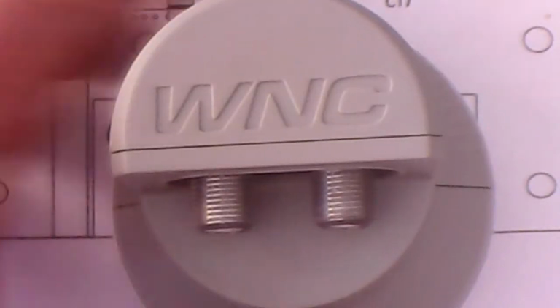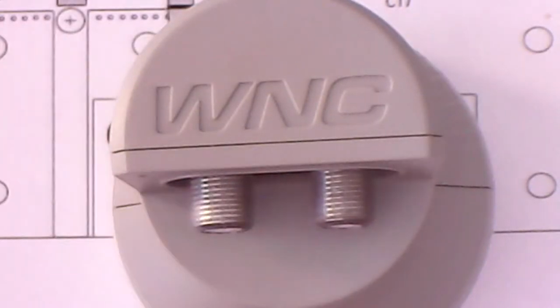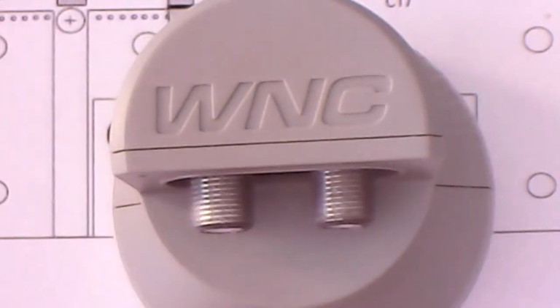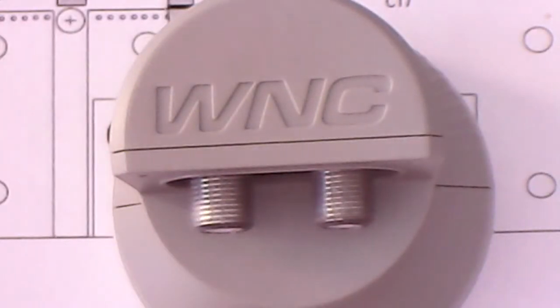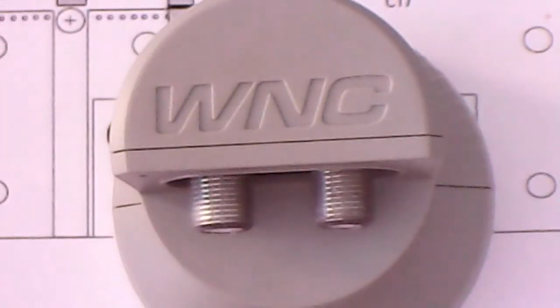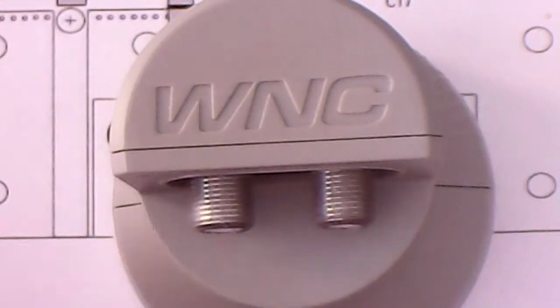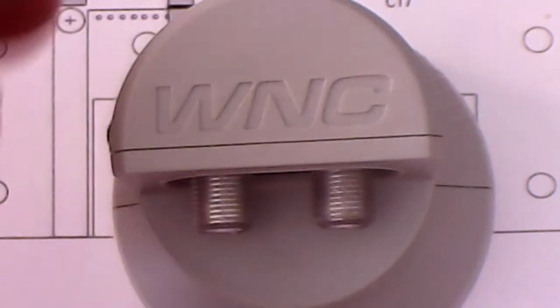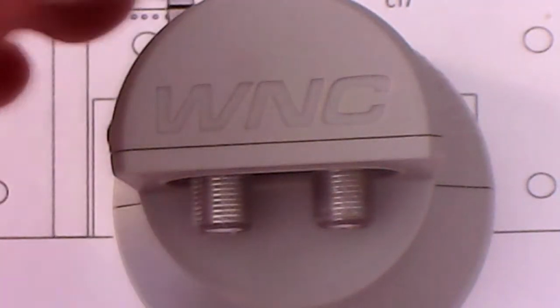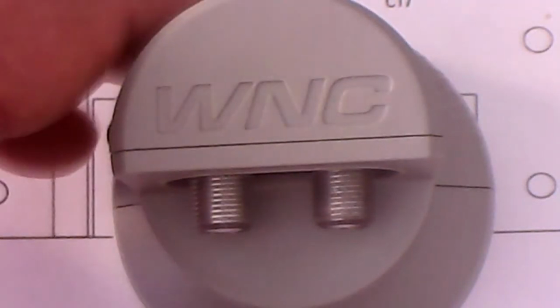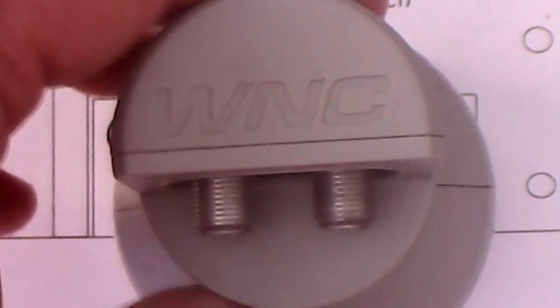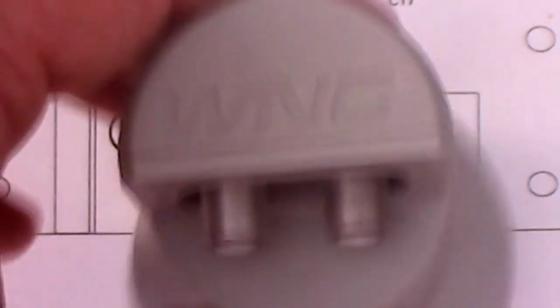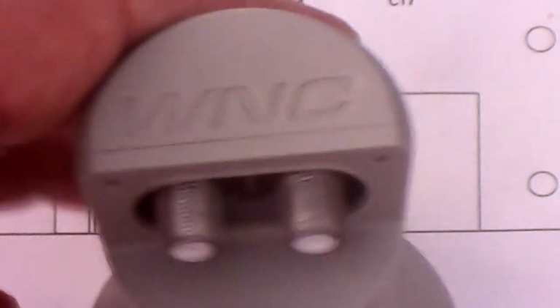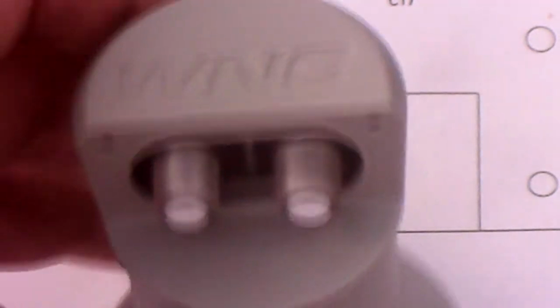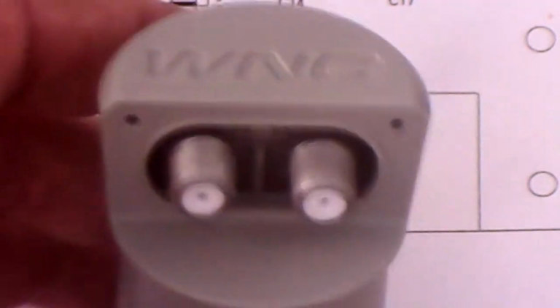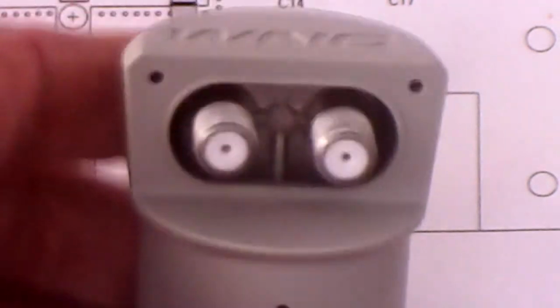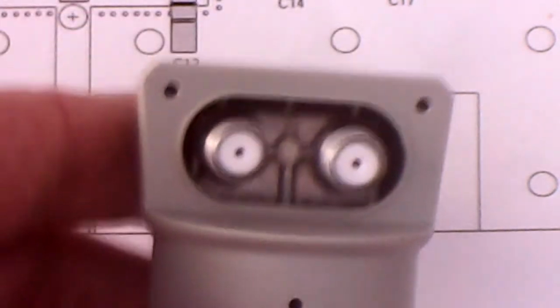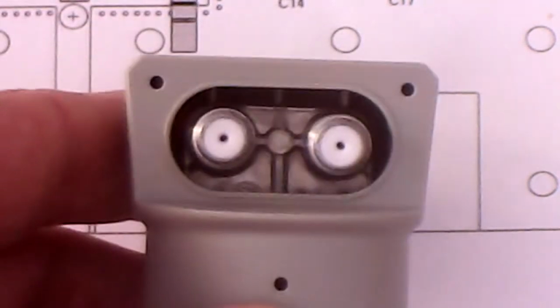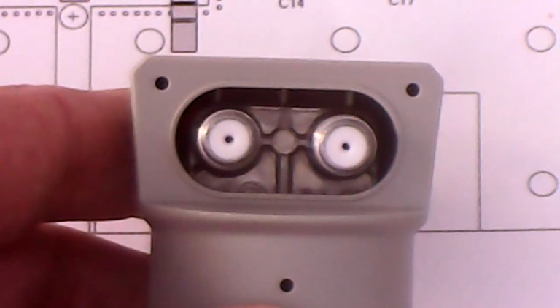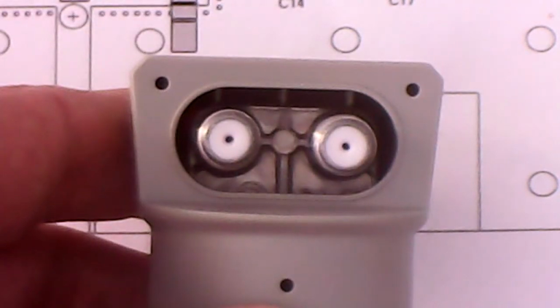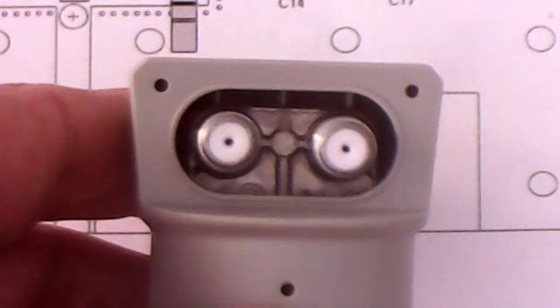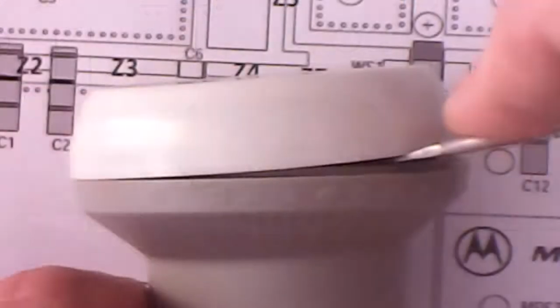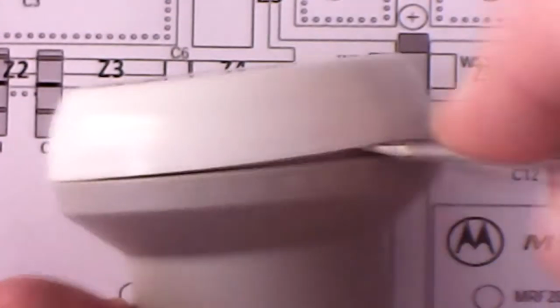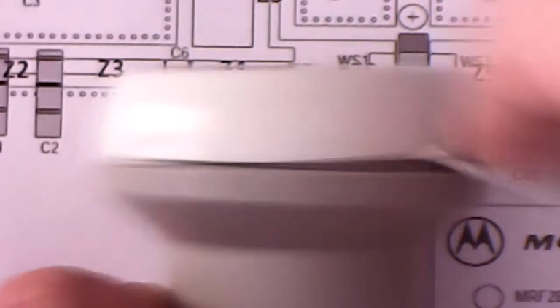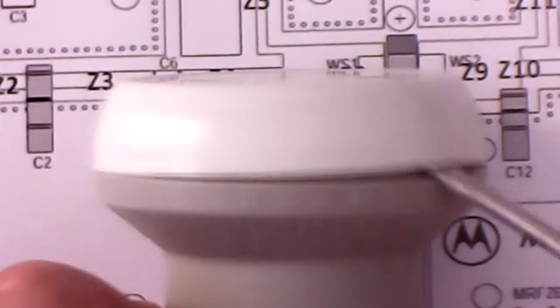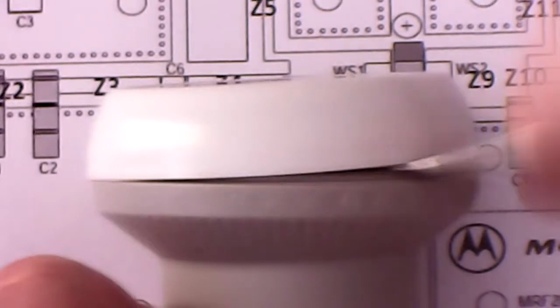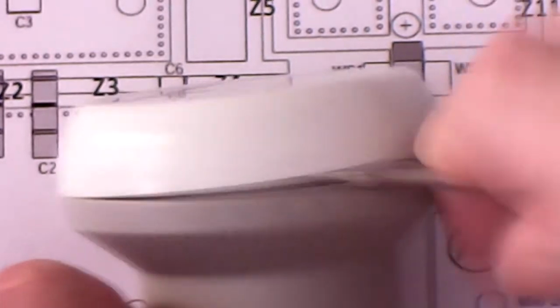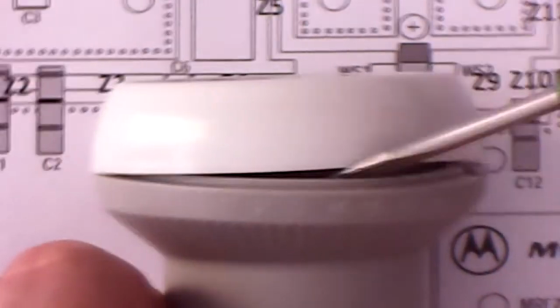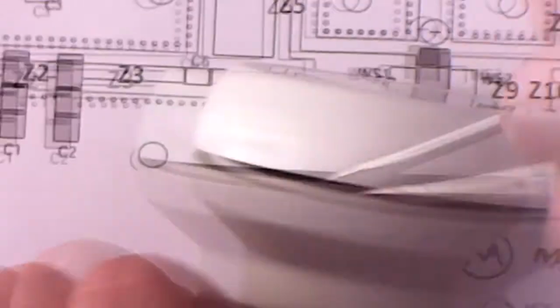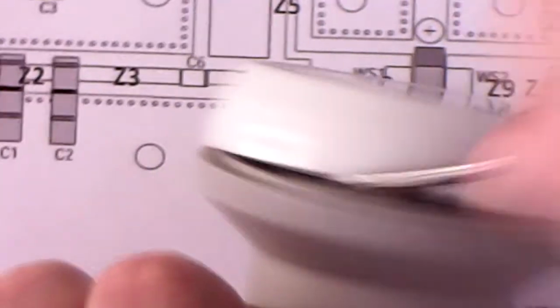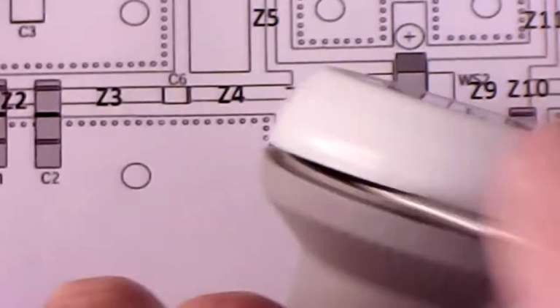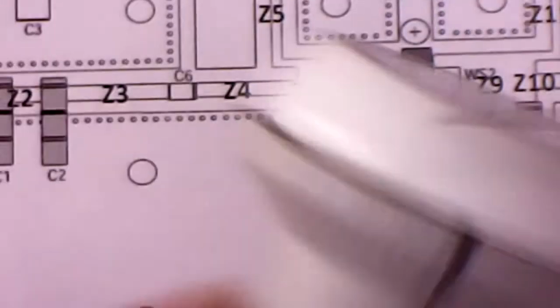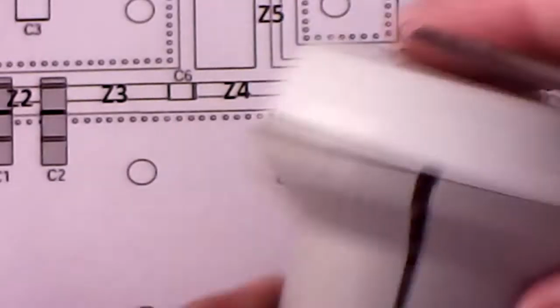This is my new PLL LNB, WNC. The first task was to open it.